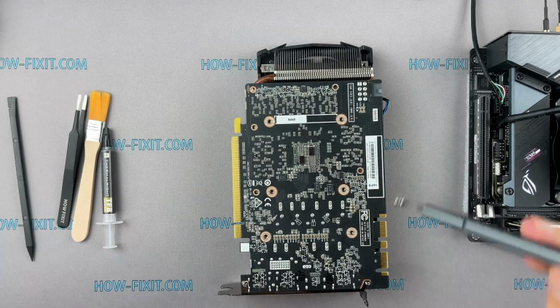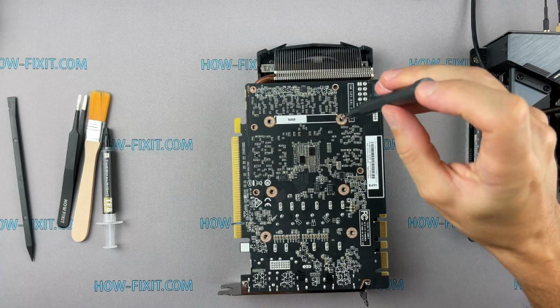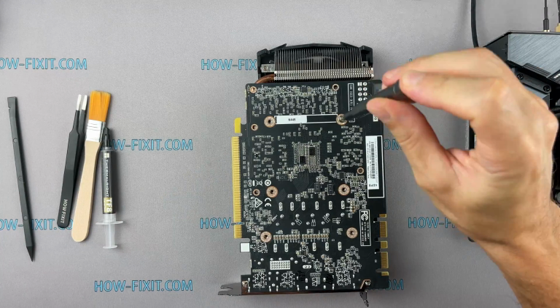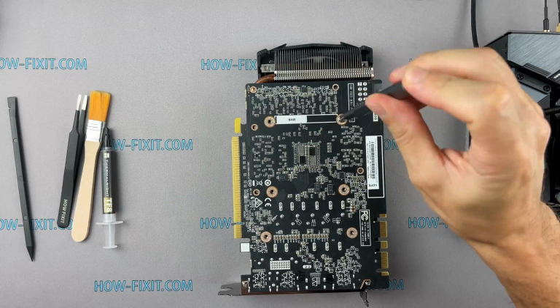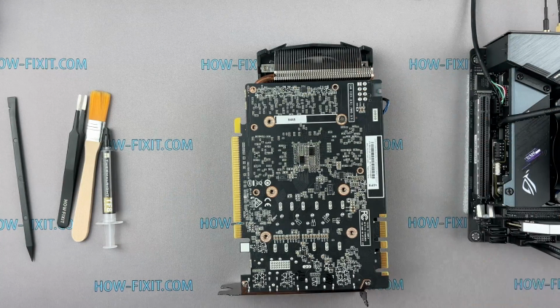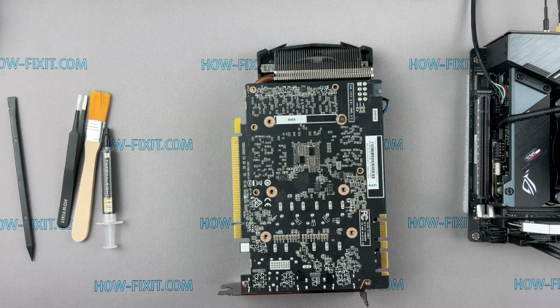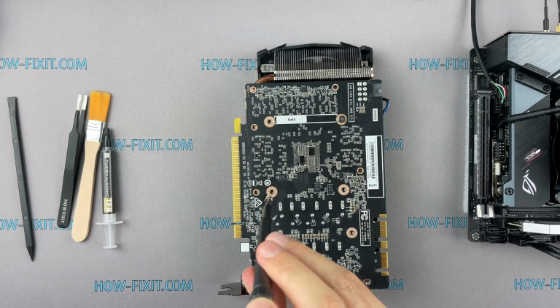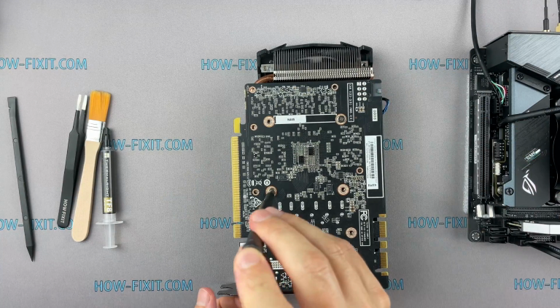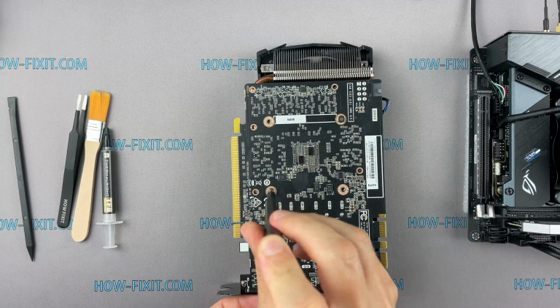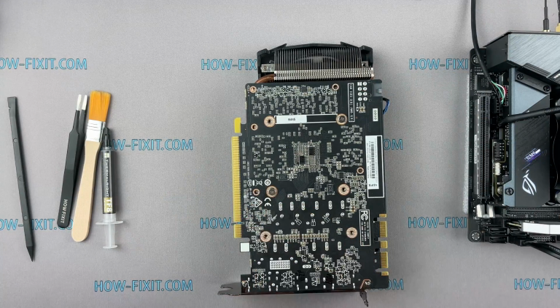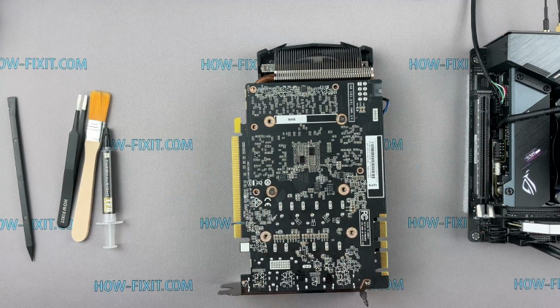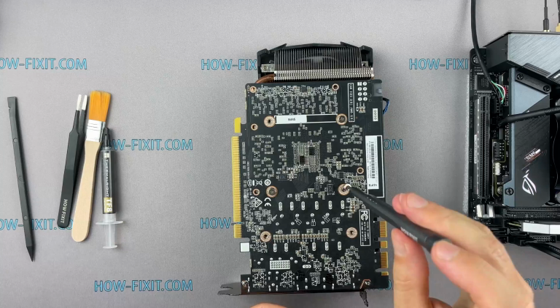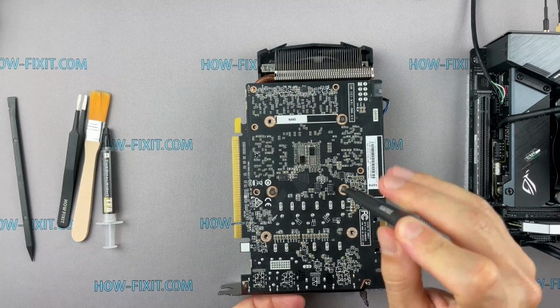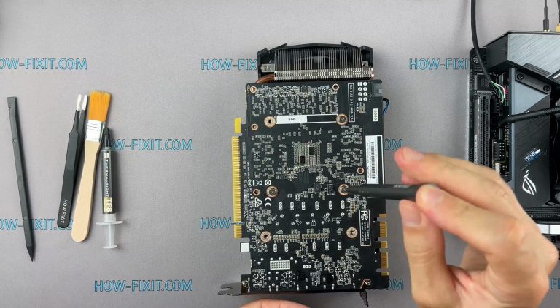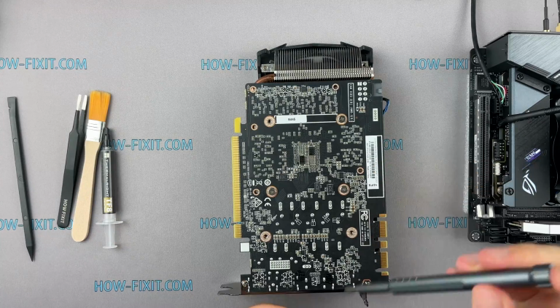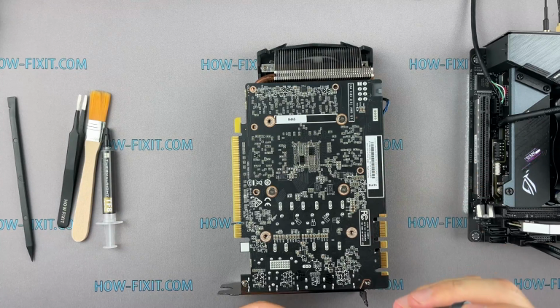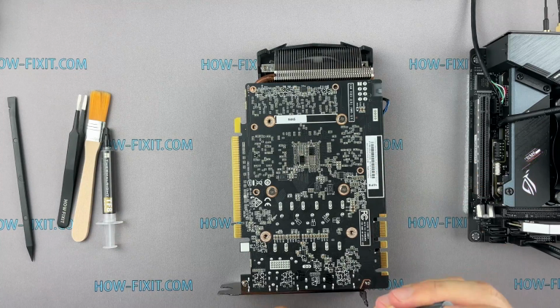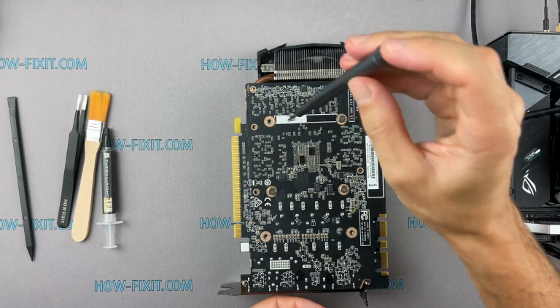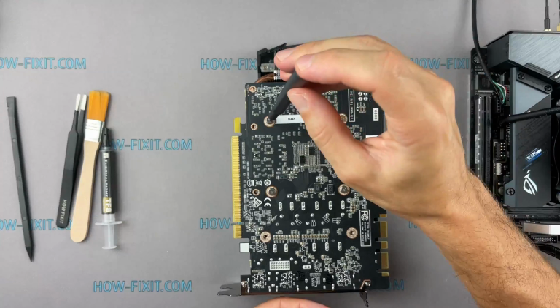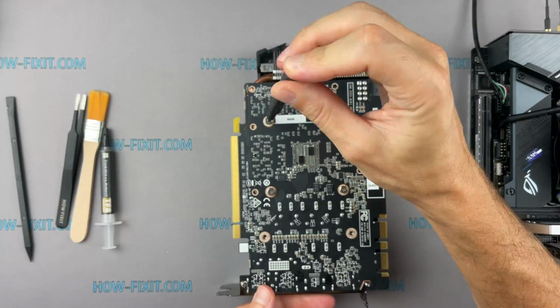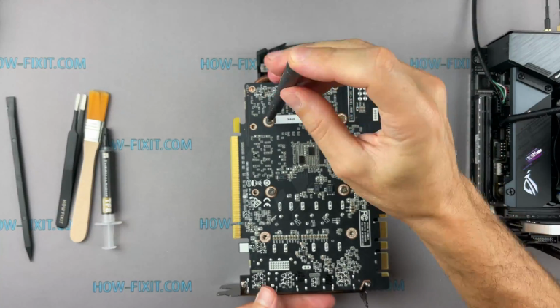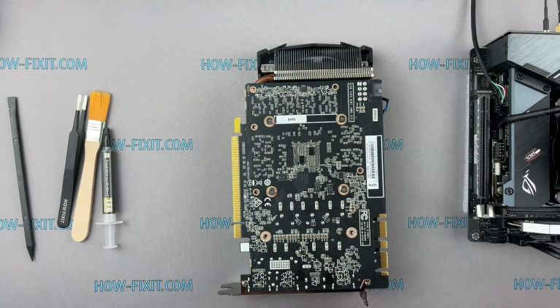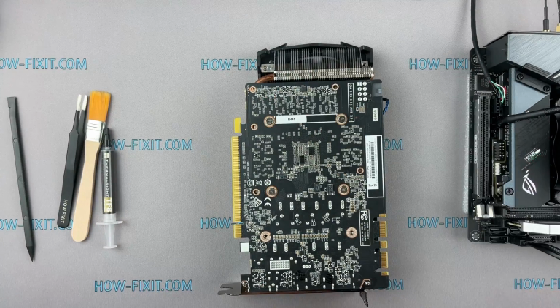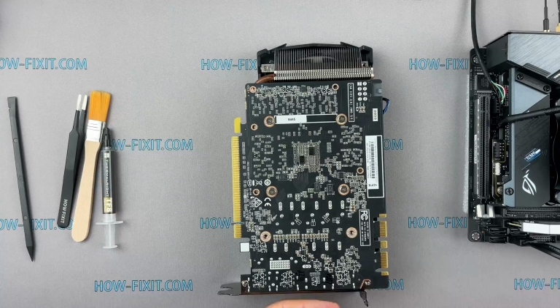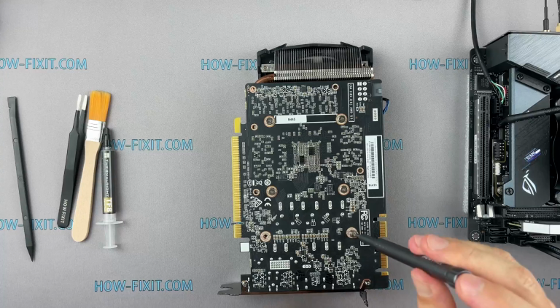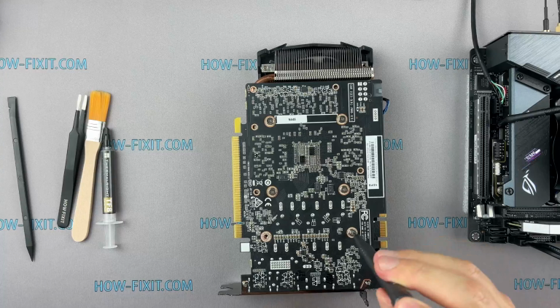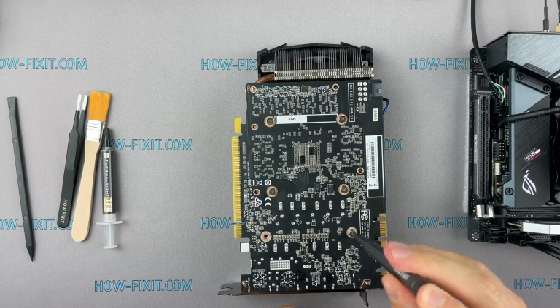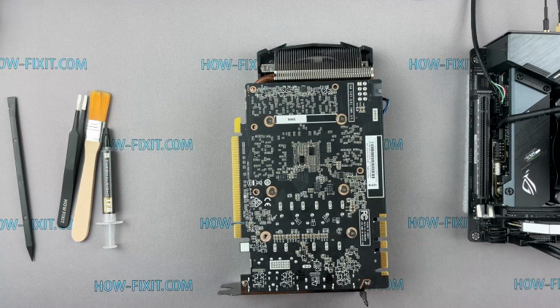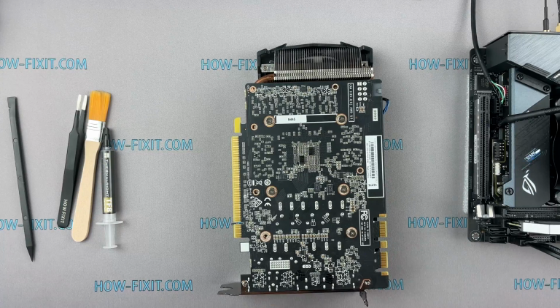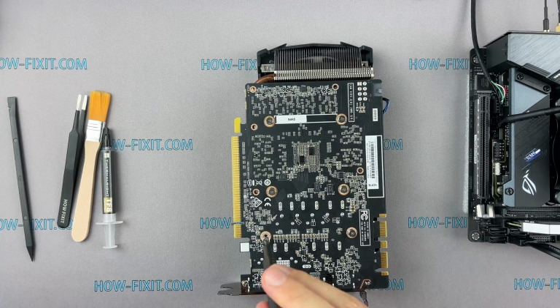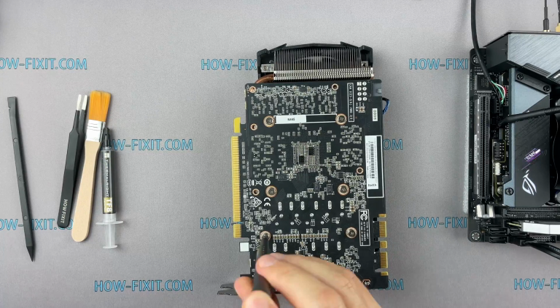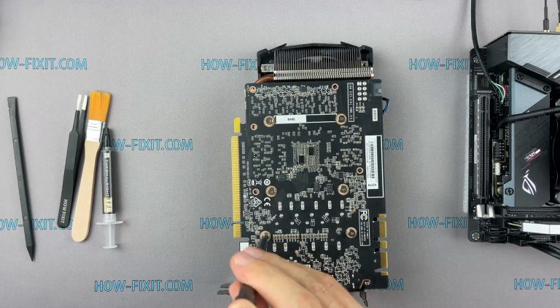Please note how I tighten the screws. It is necessary to tighten the screws evenly on each side, a few turns of each screw at a time. If you tighten a screw completely all at once, there is a risk that you can damage the GPU chip.